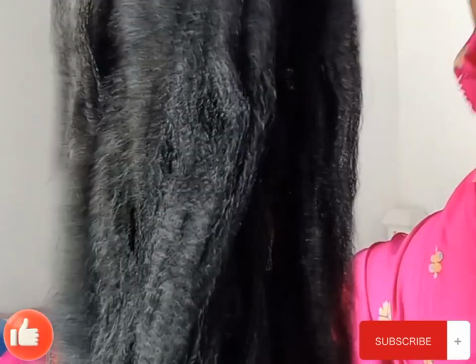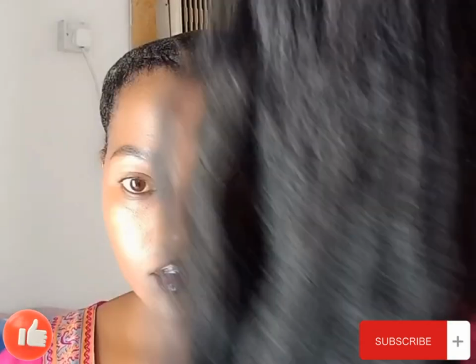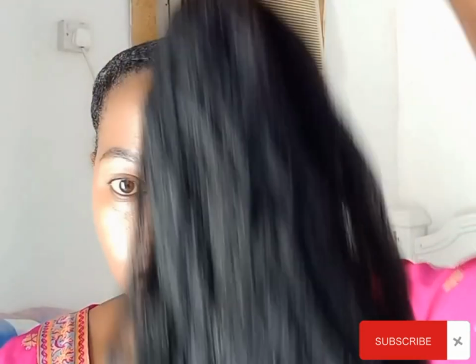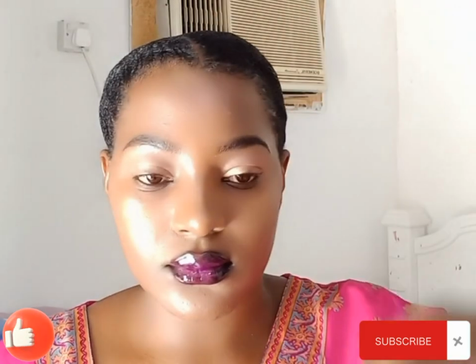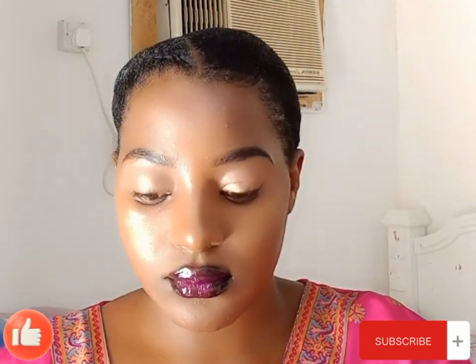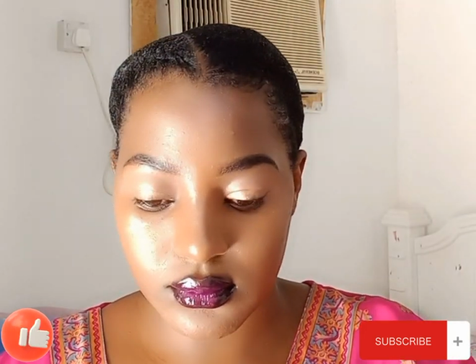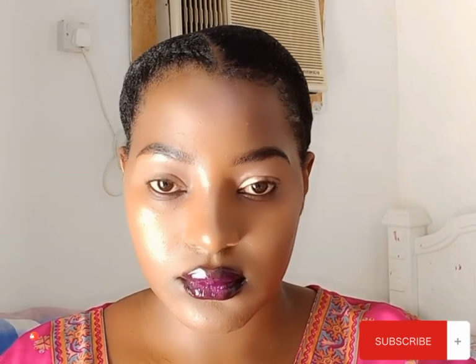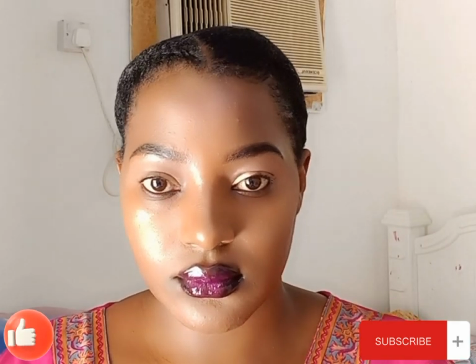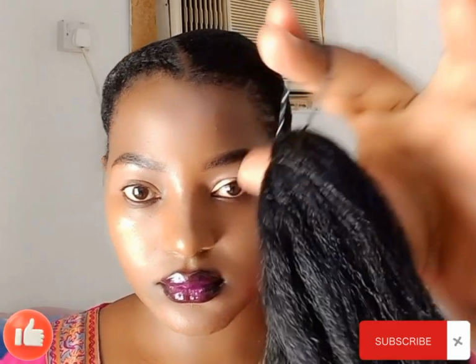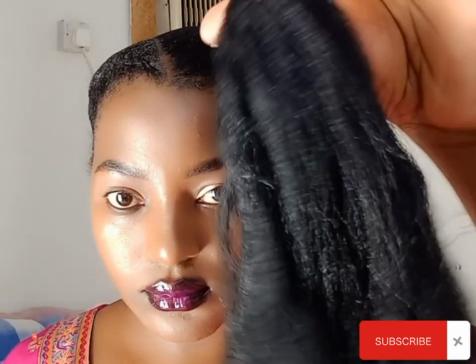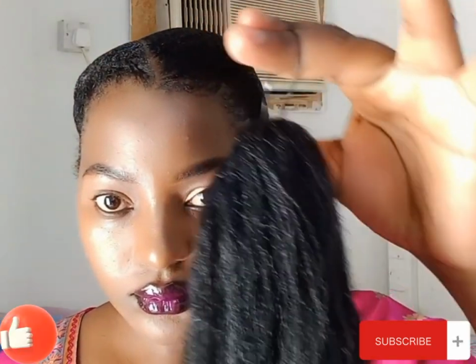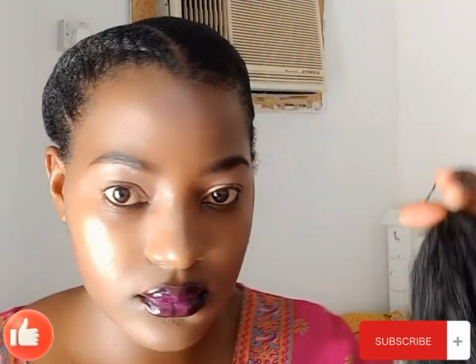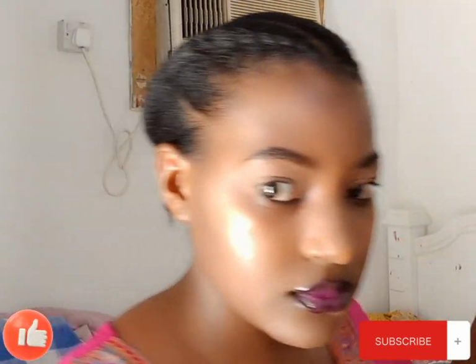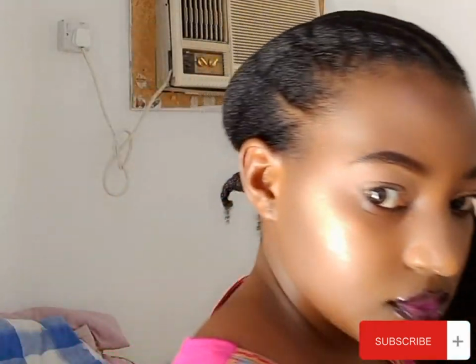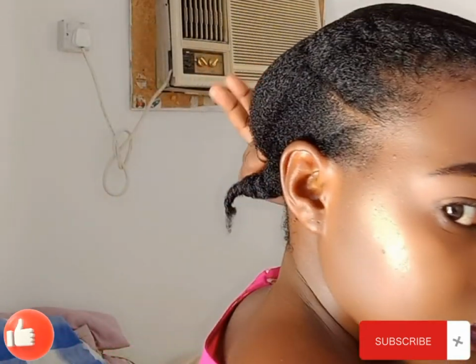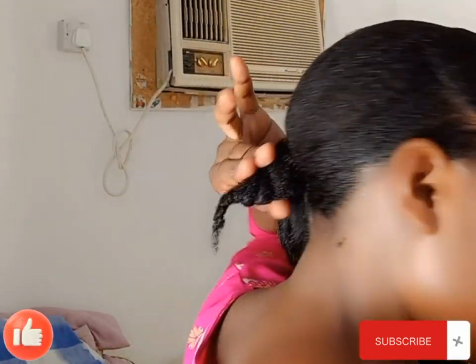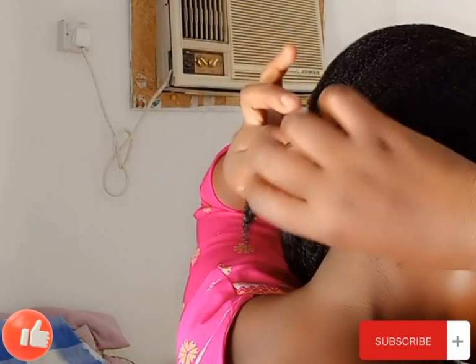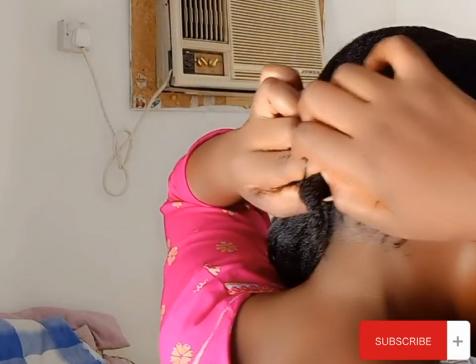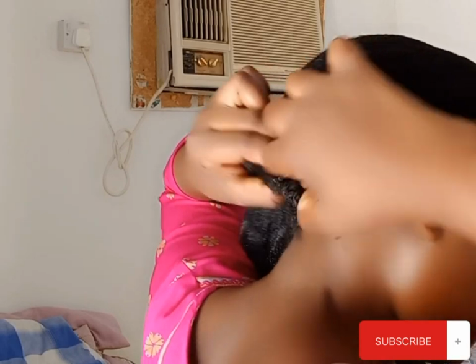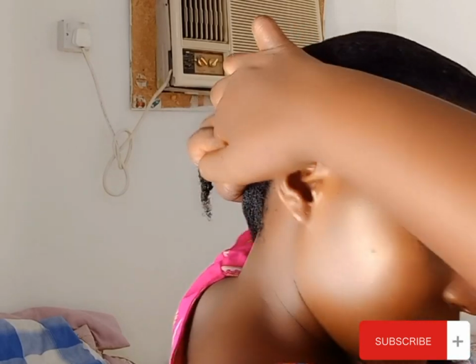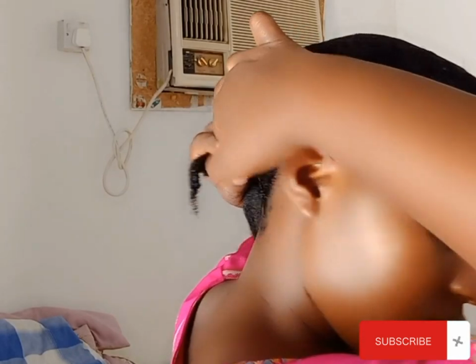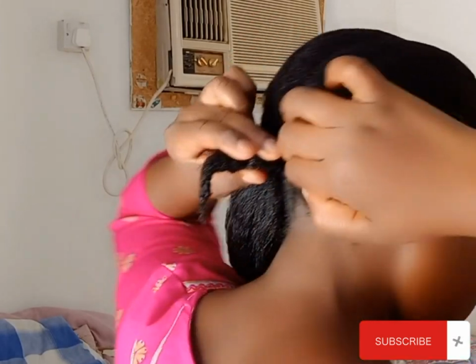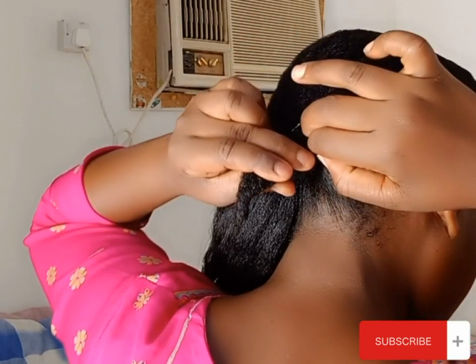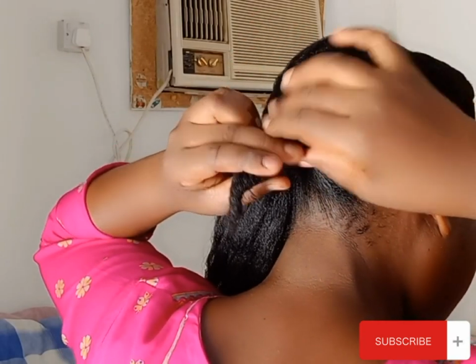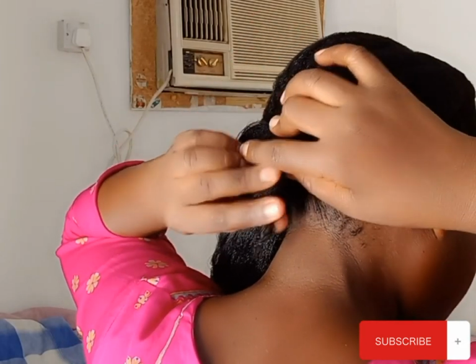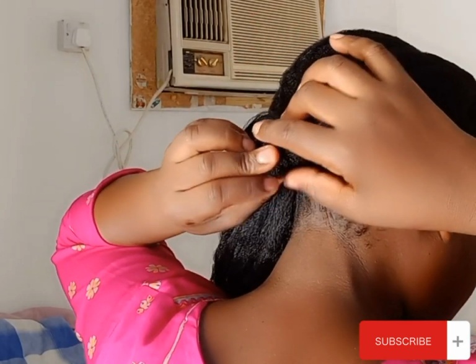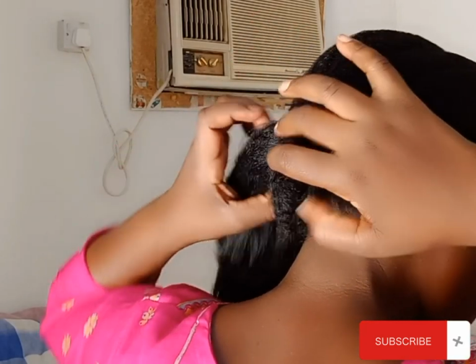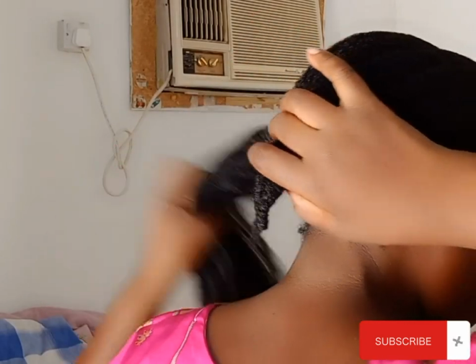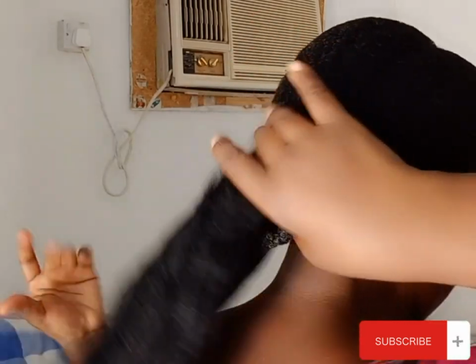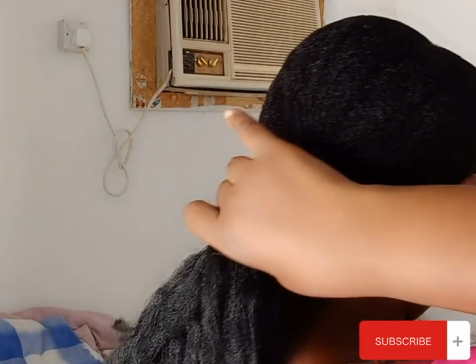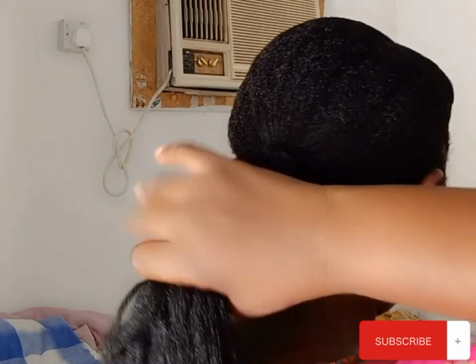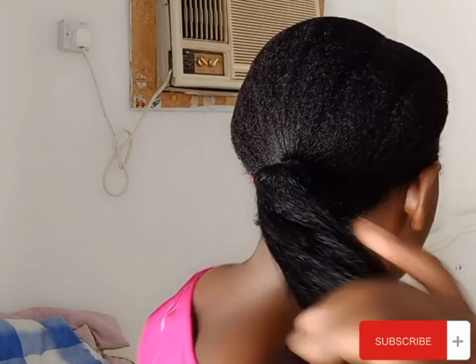I'm going to be using Brazilian wool. Just hook it at the end of your hair and then I'm going to be twisting.